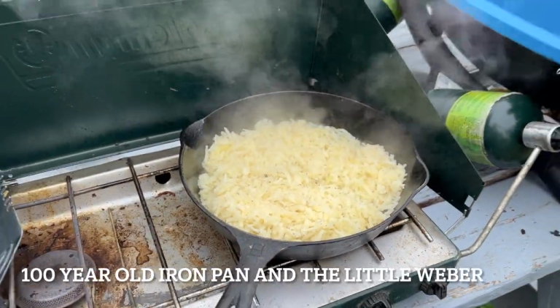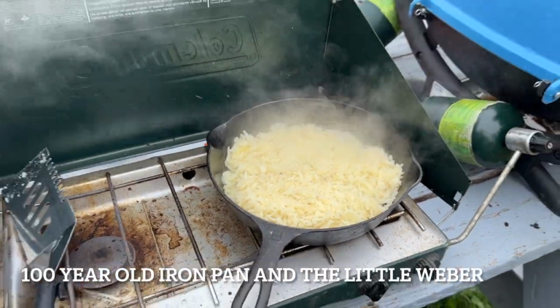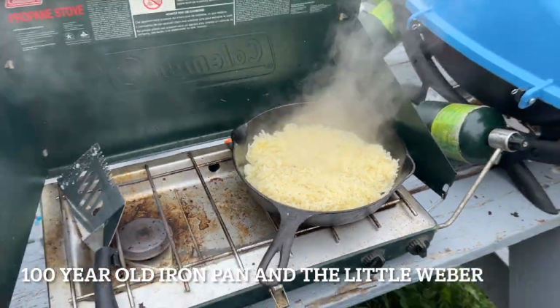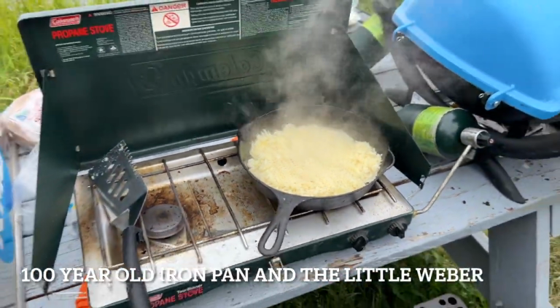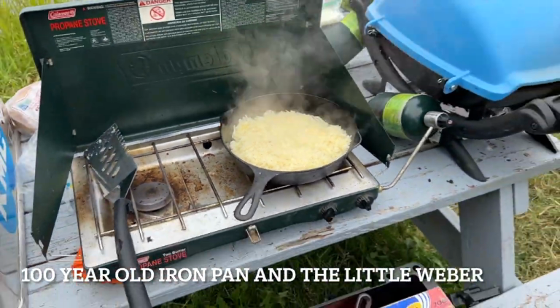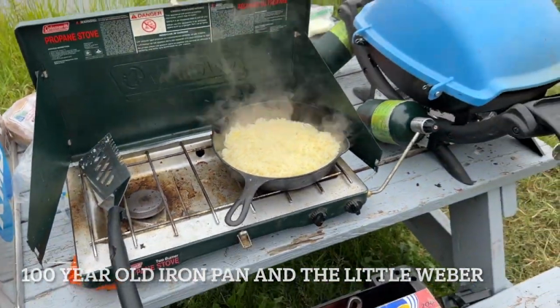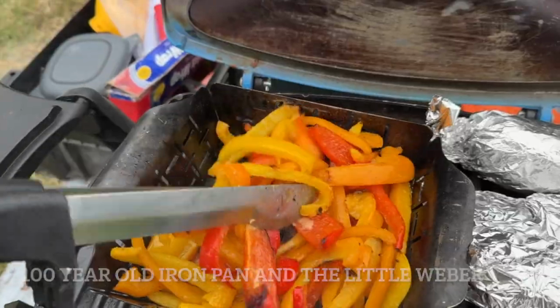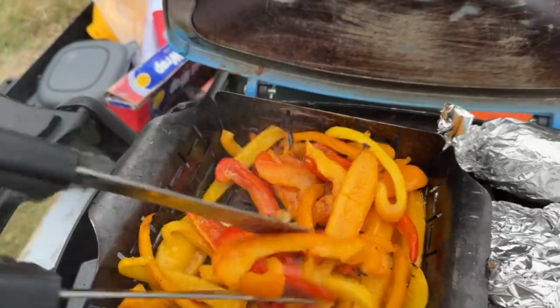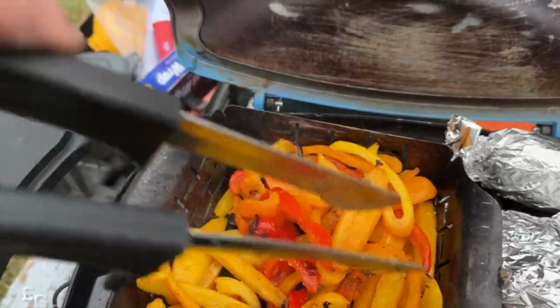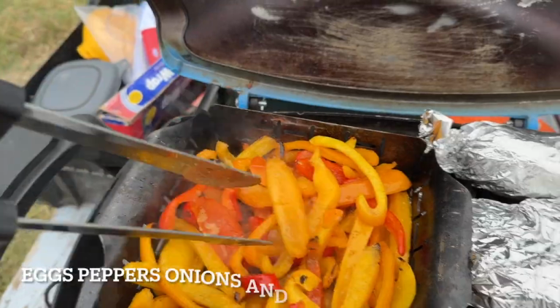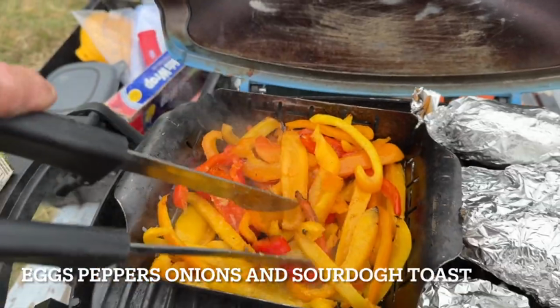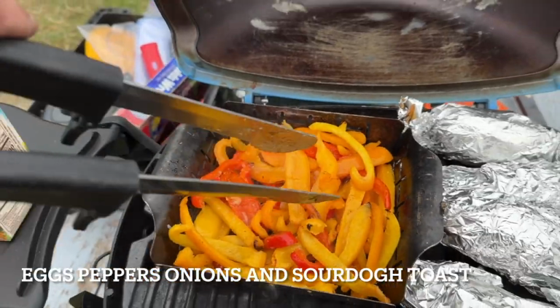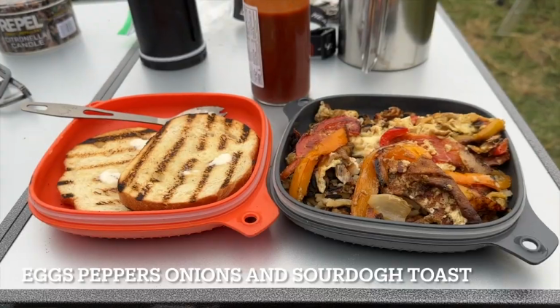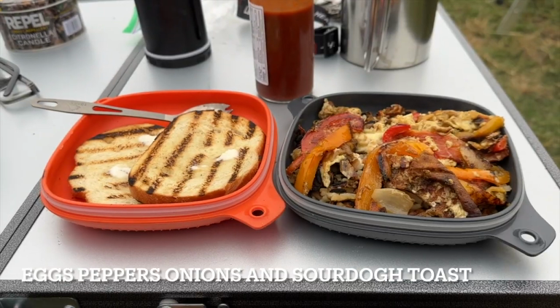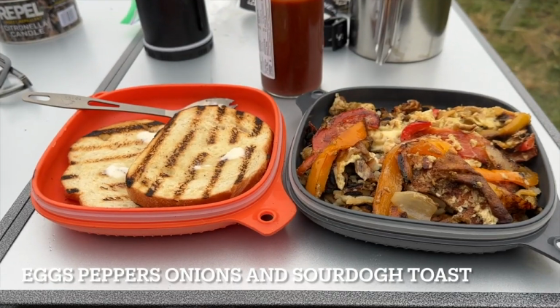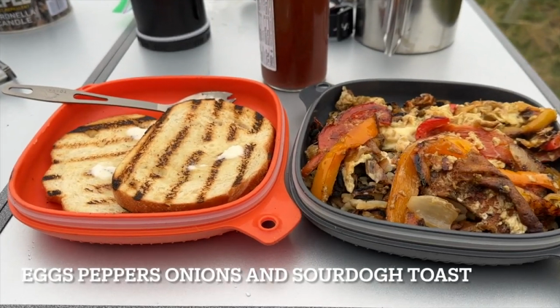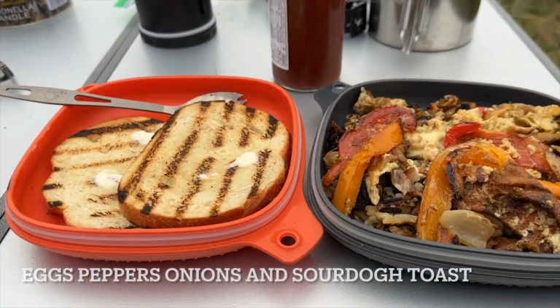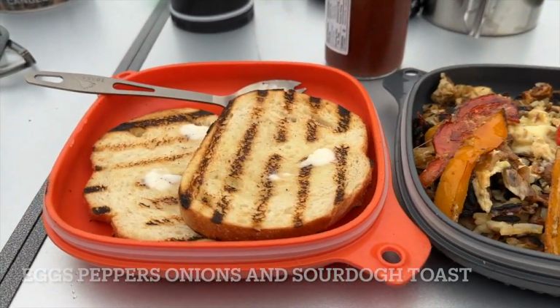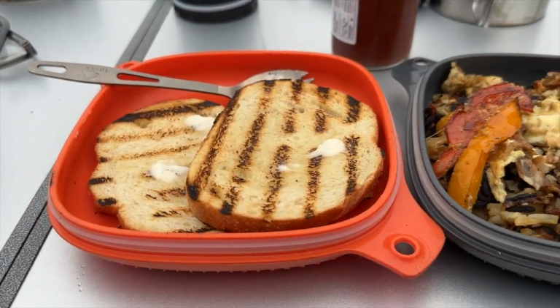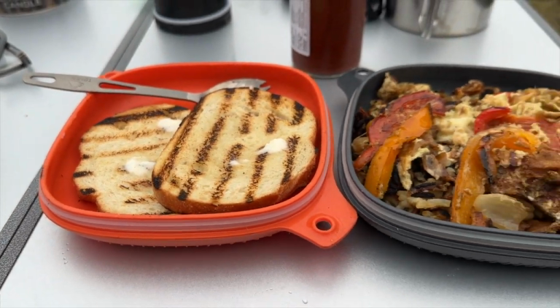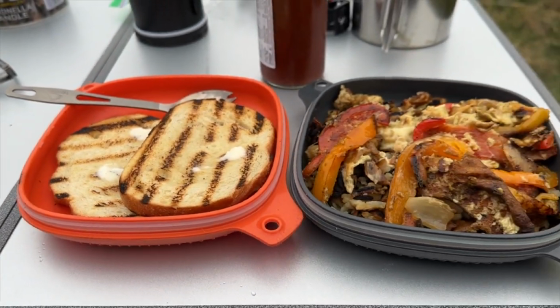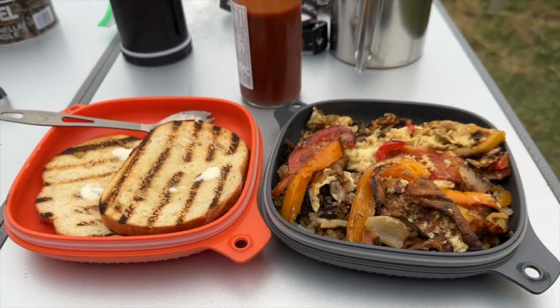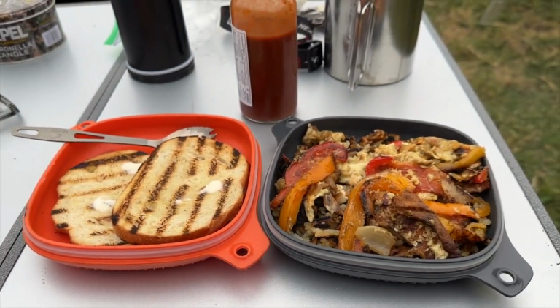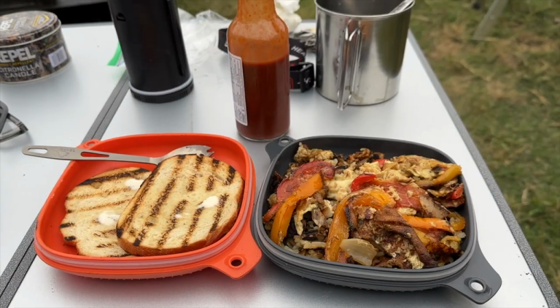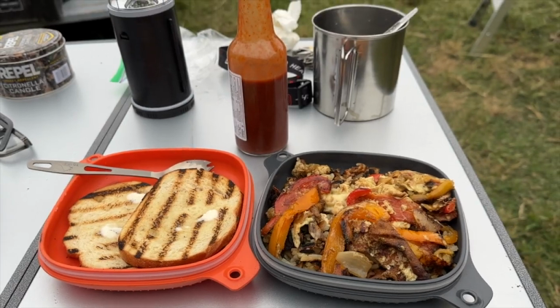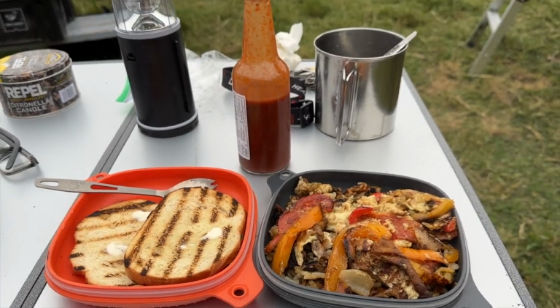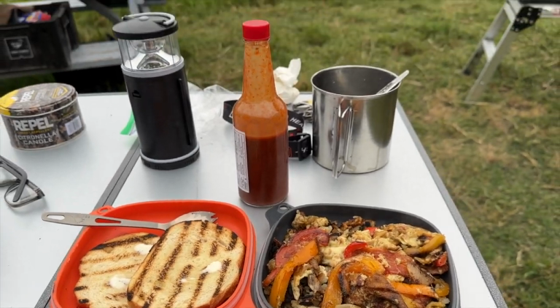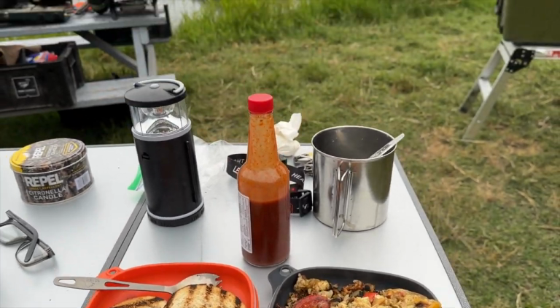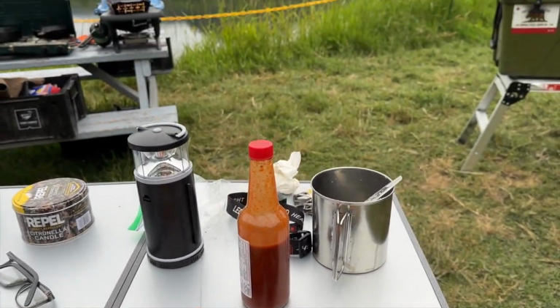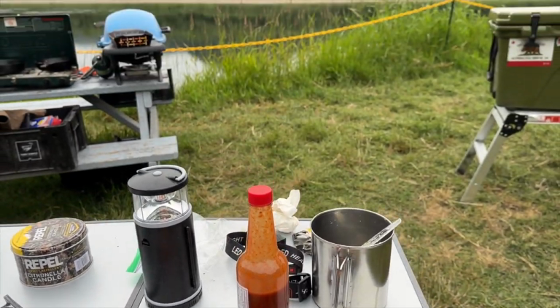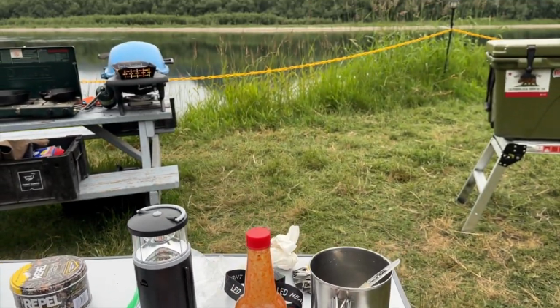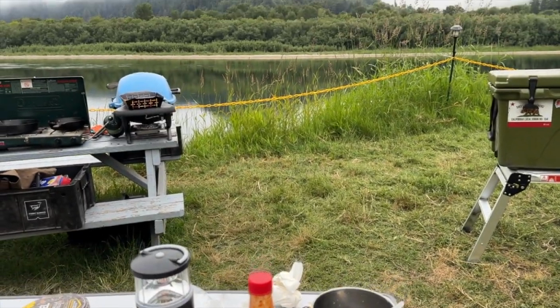A delicious breakfast of eggs with peppers and onions, hash browns, and some sourdough toast and black coffee. Now you know one of the reasons I love camping.